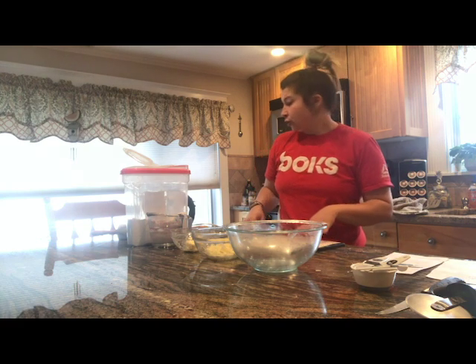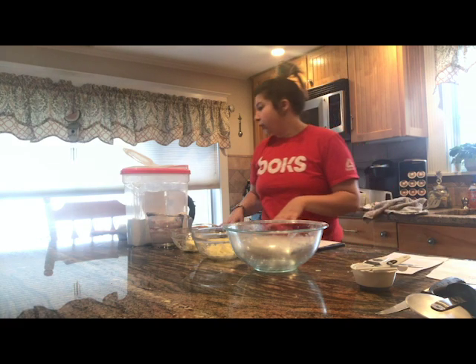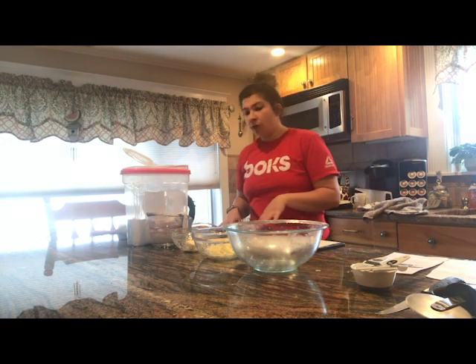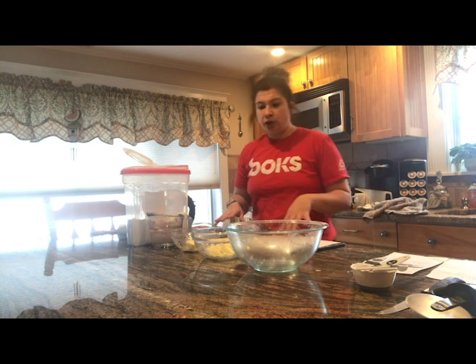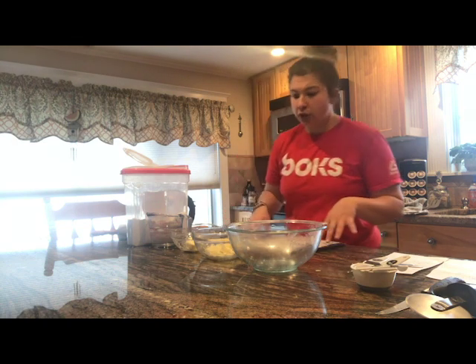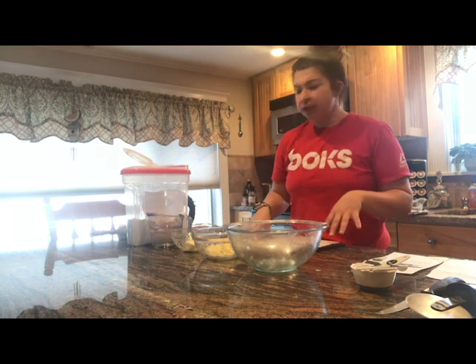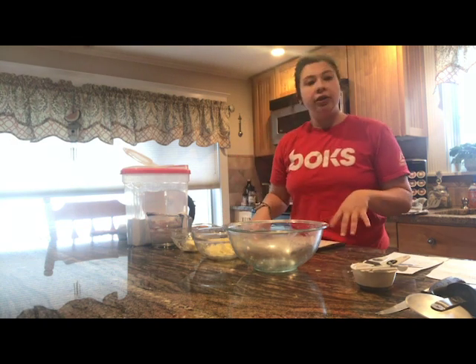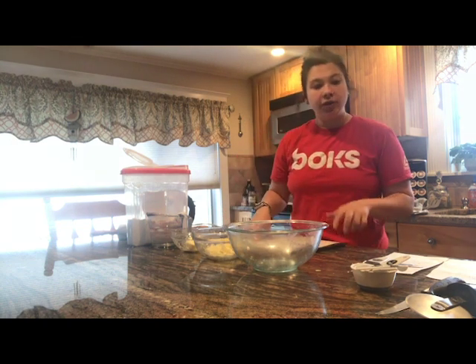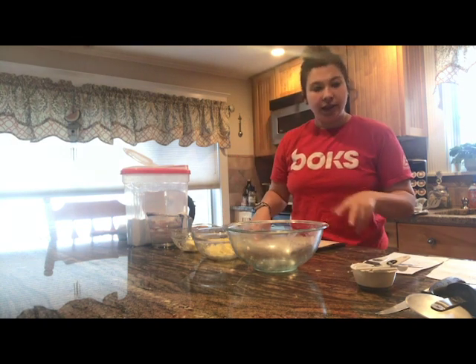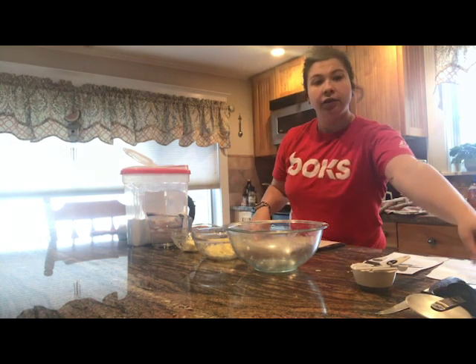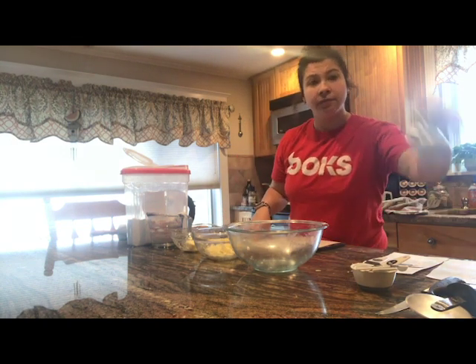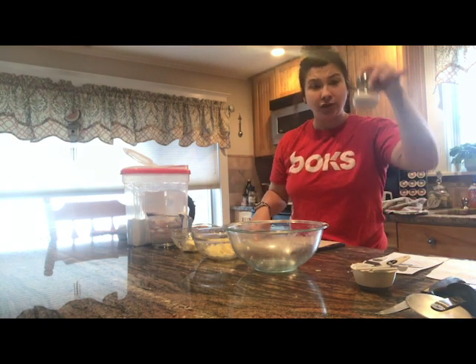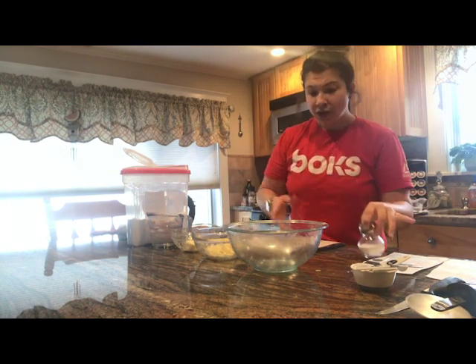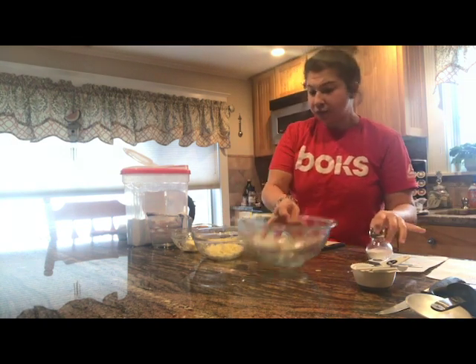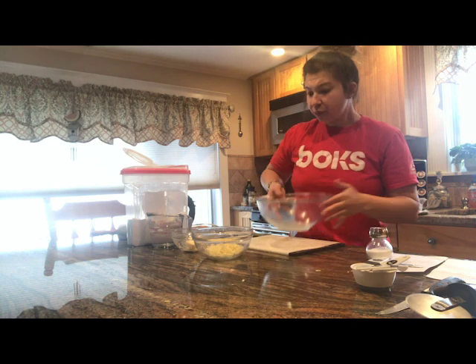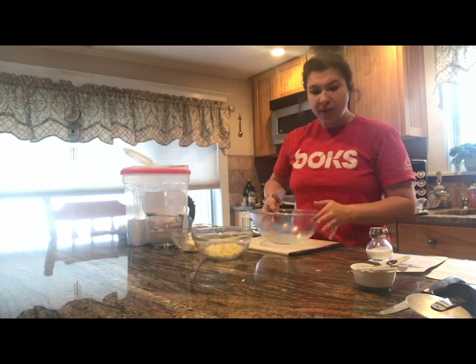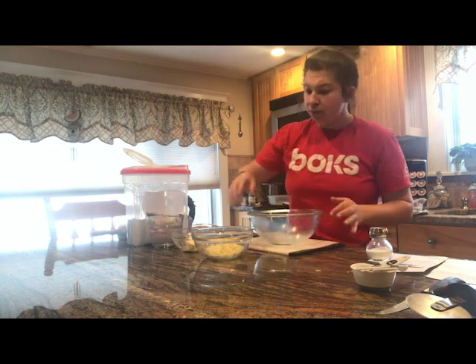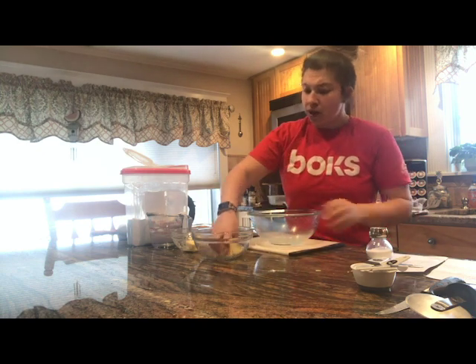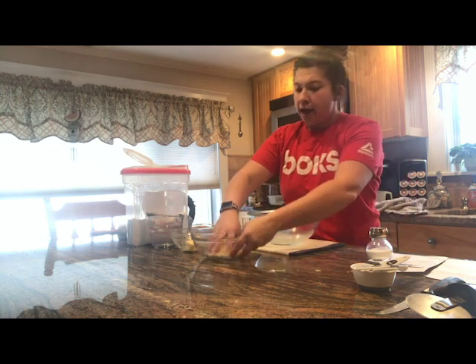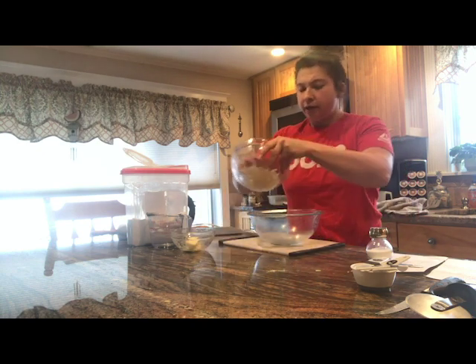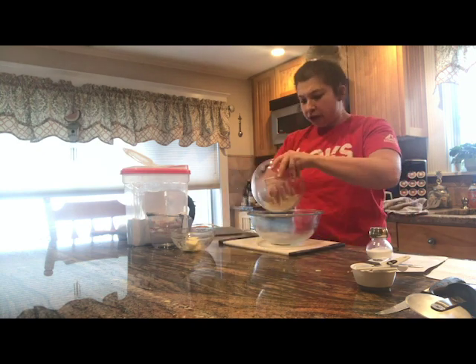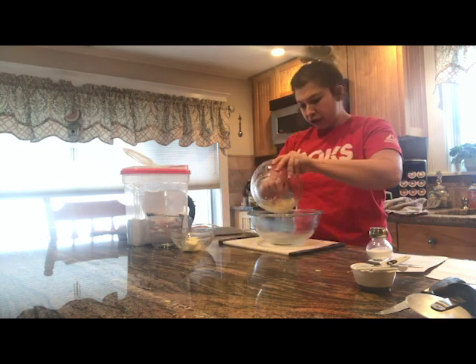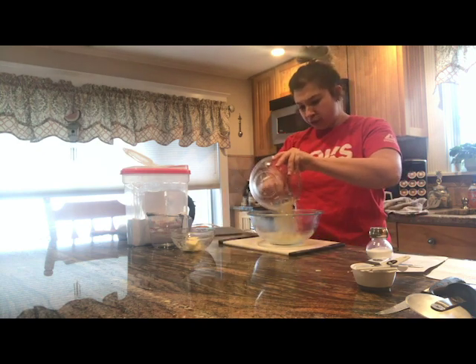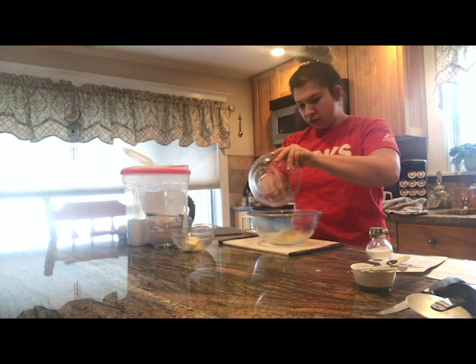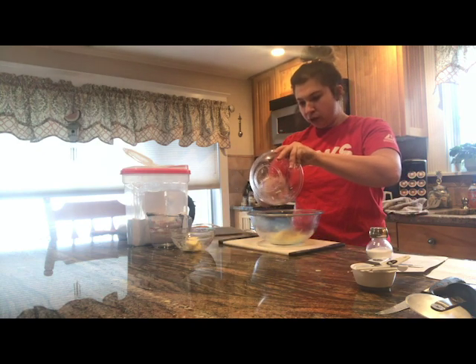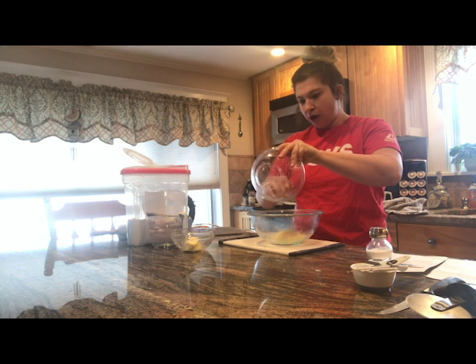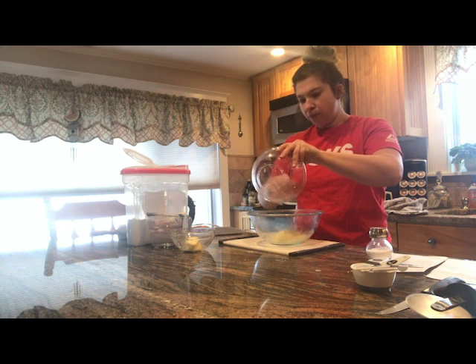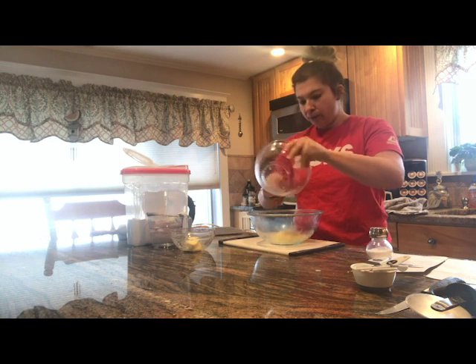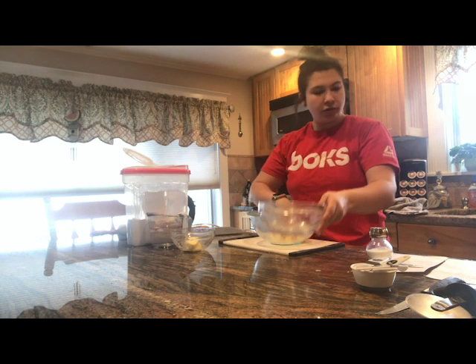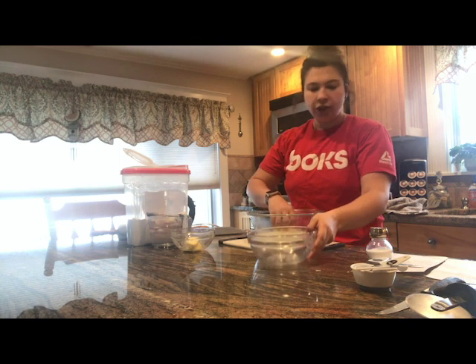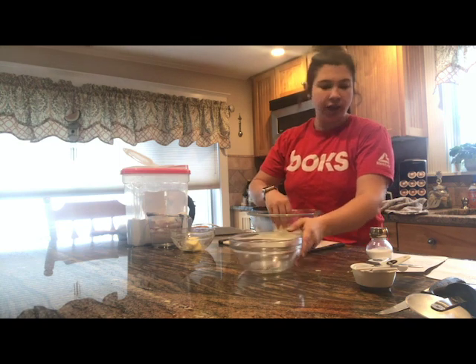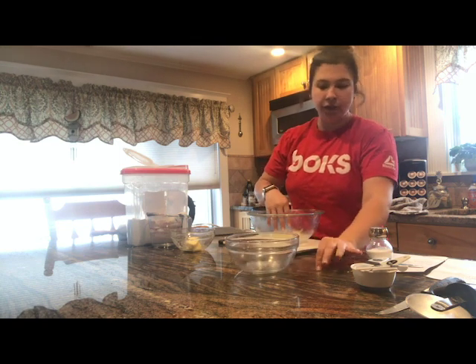So the first thing you are going to do is mix together your butter, cheese, and salt. I have my bowl. I hand shredded this cheese, but you could use bagged cheese — that's fine too.